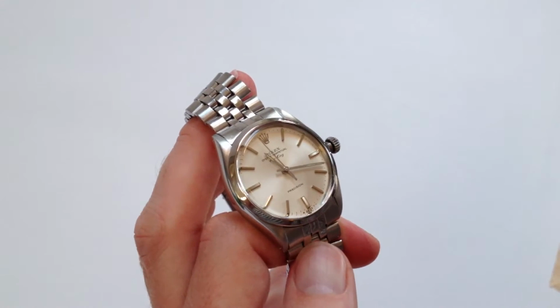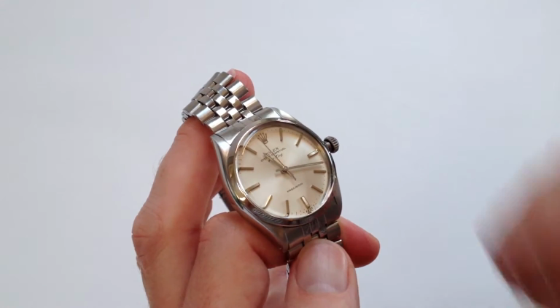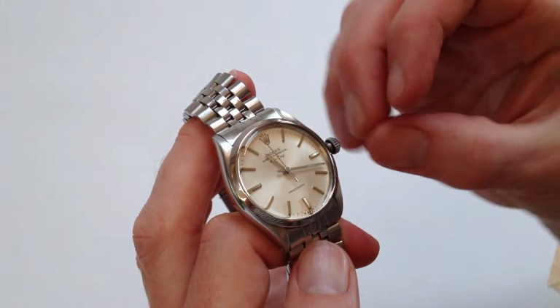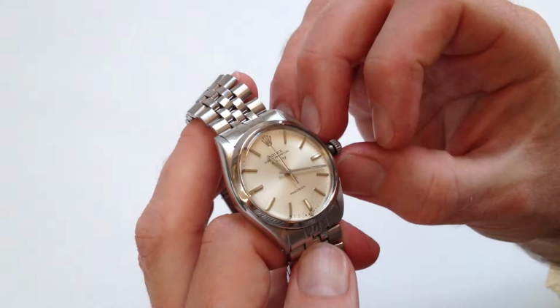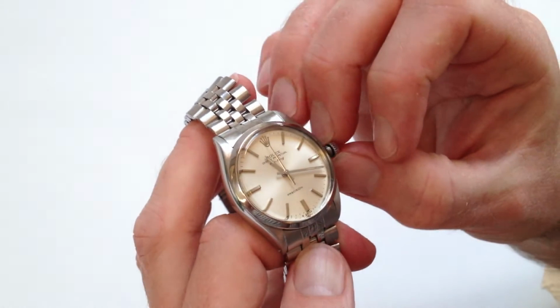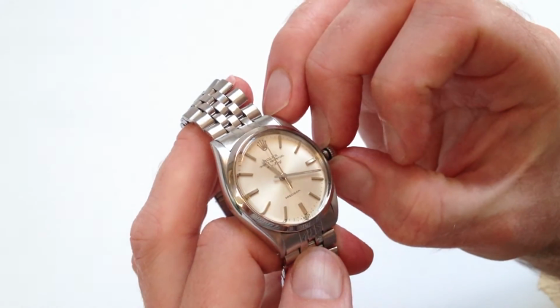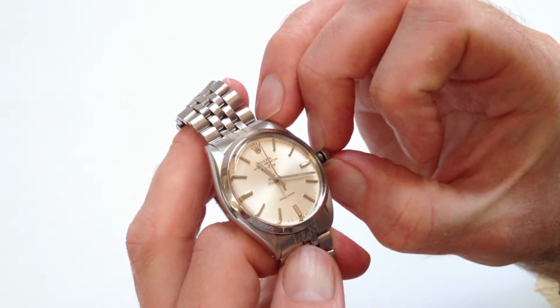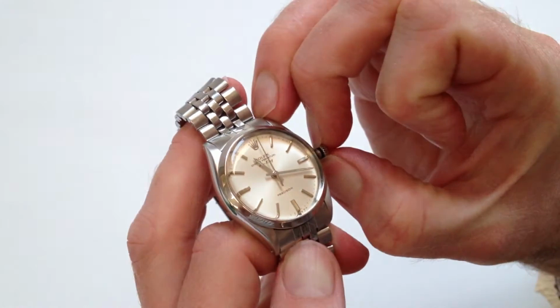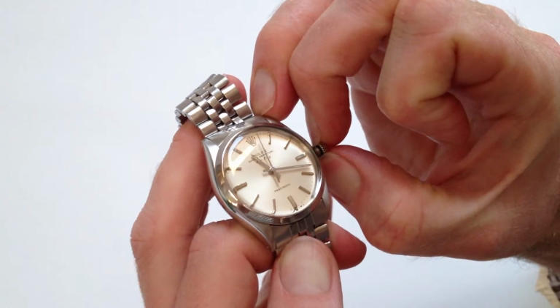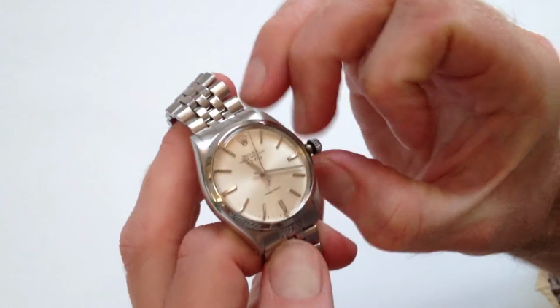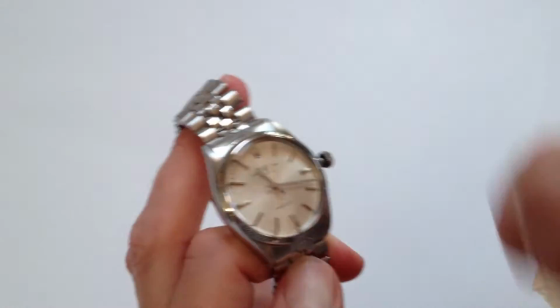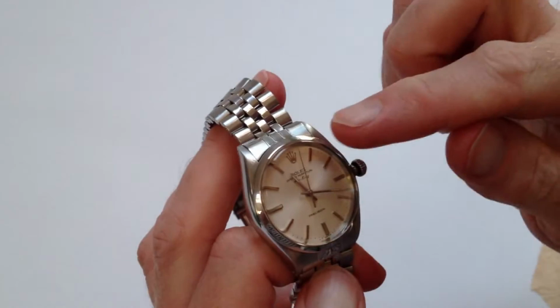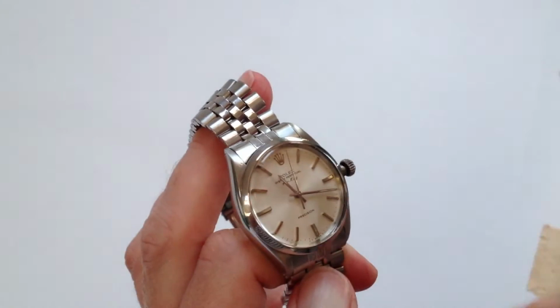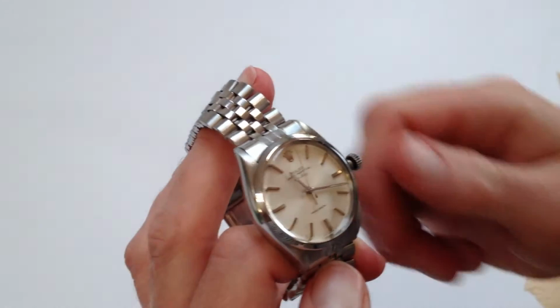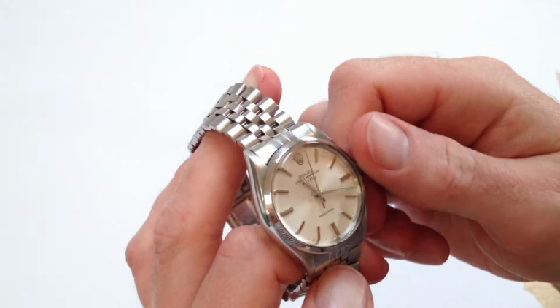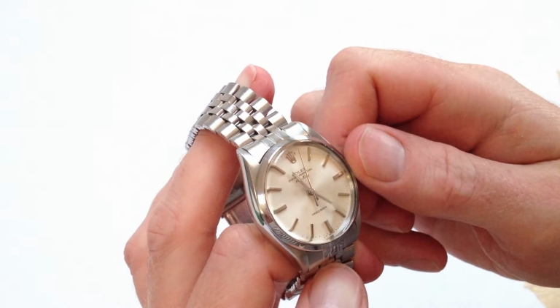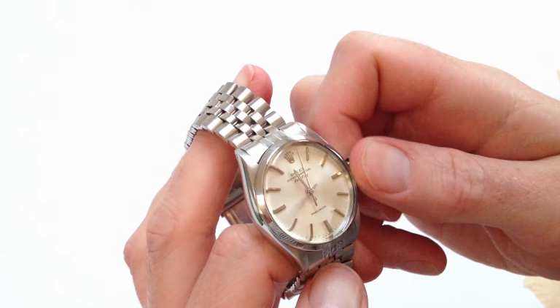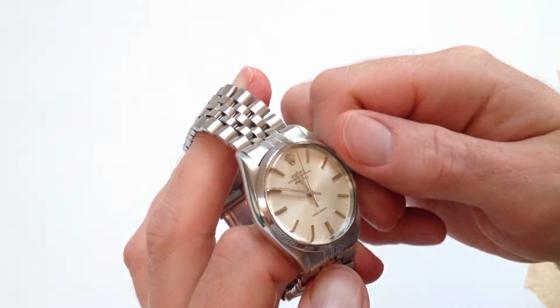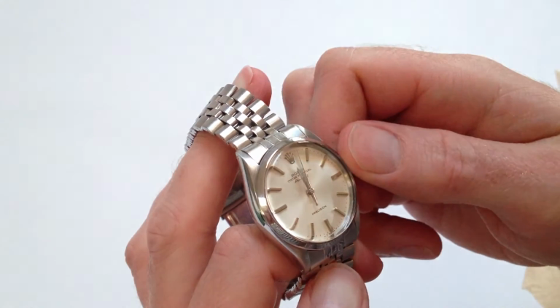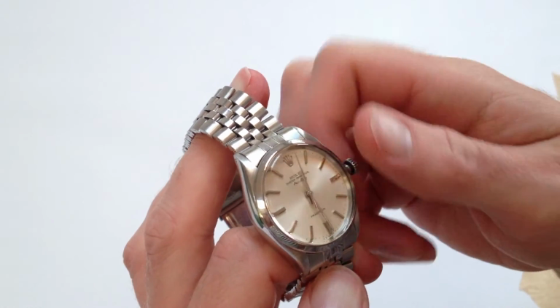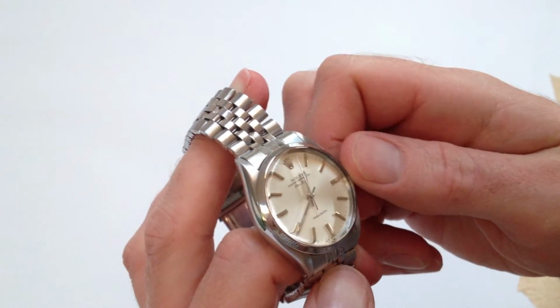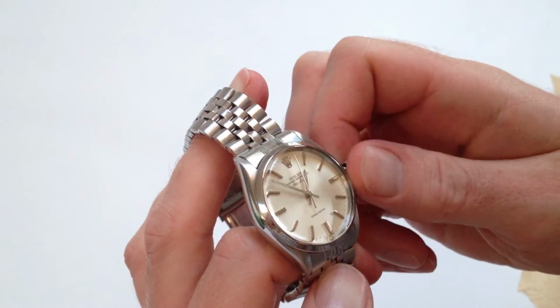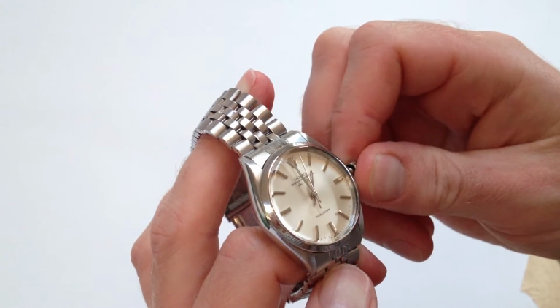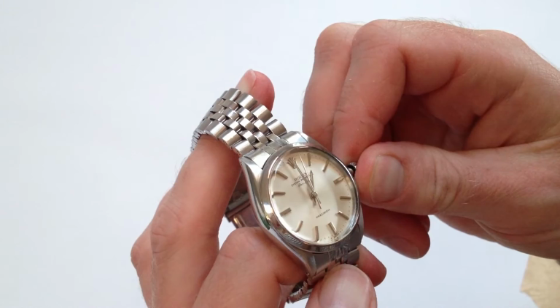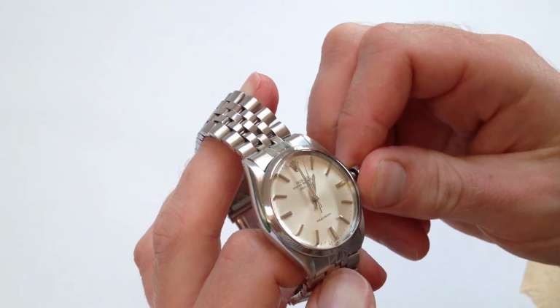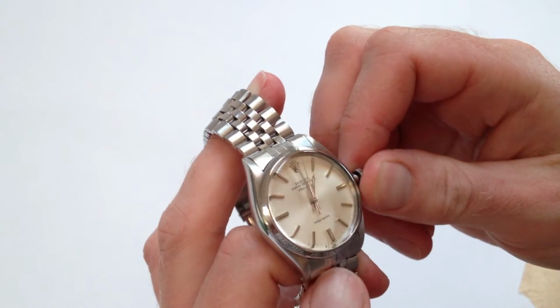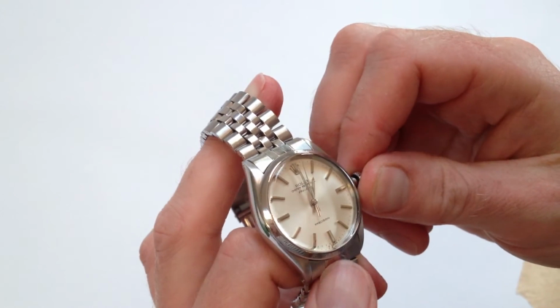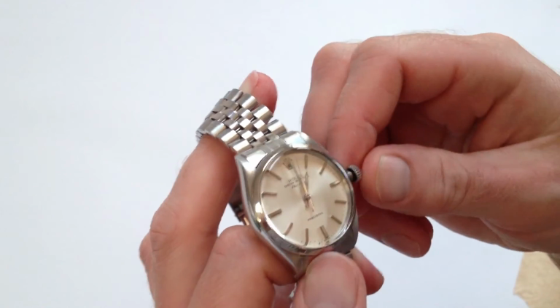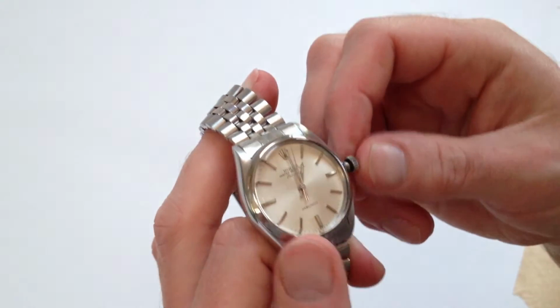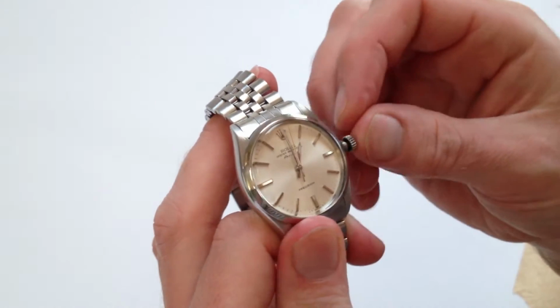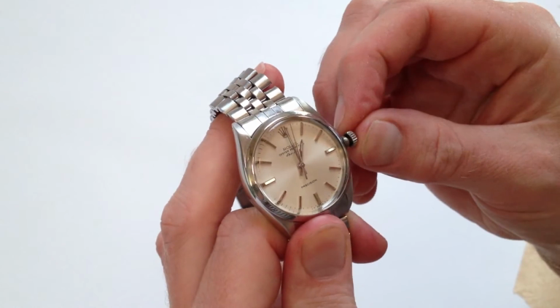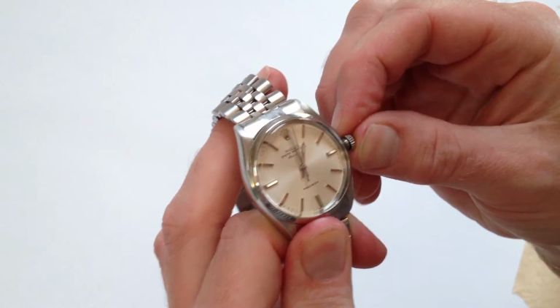This watch also has a hack feature, which means as I pull out the crown a further stop, the second hand will stop. I can then move the hand settings more accurately.